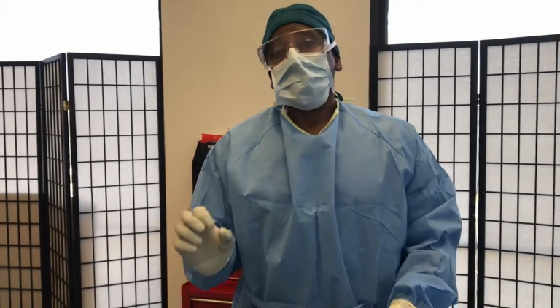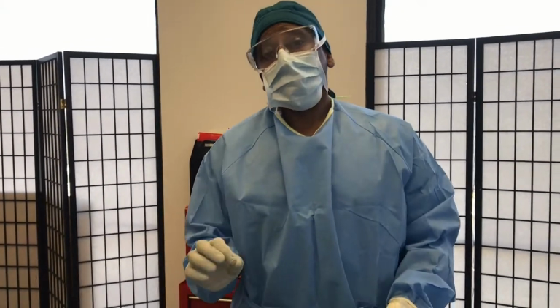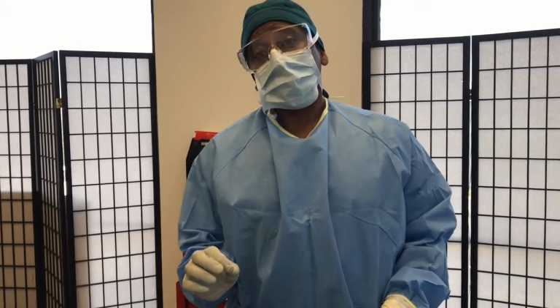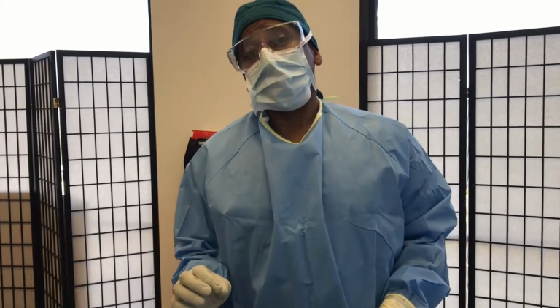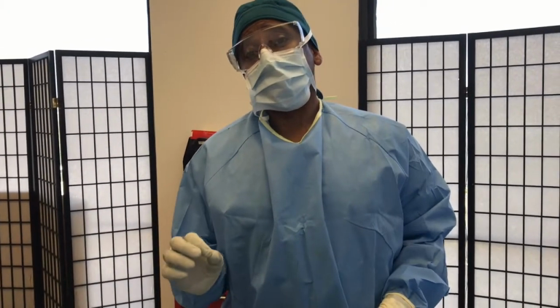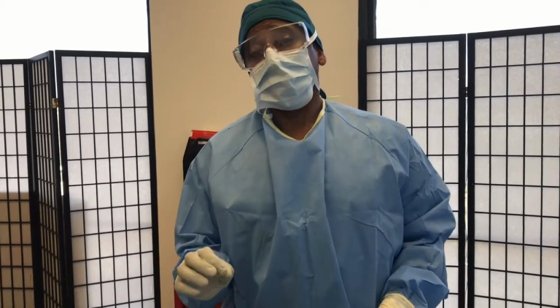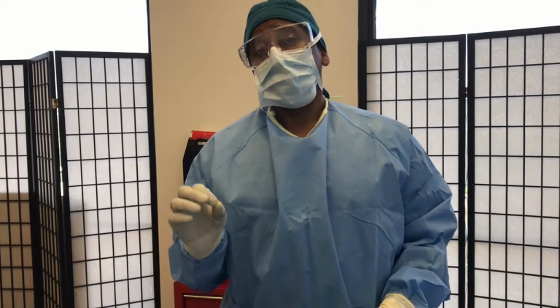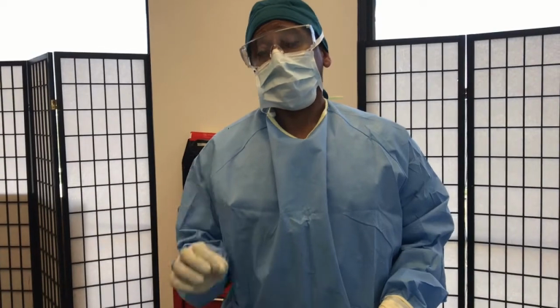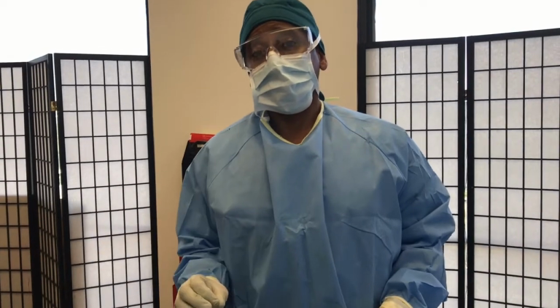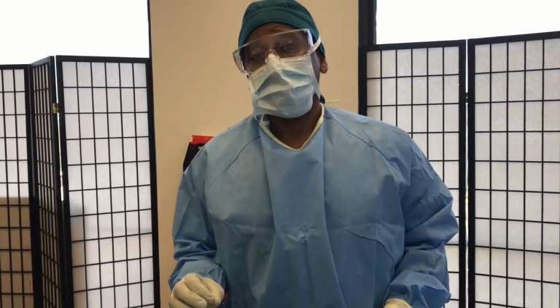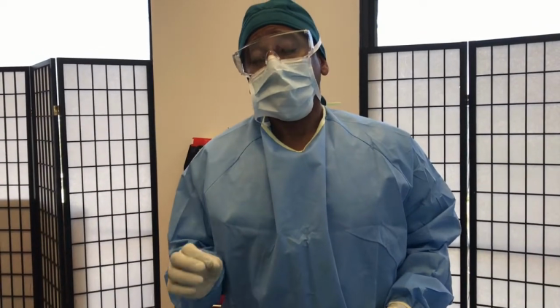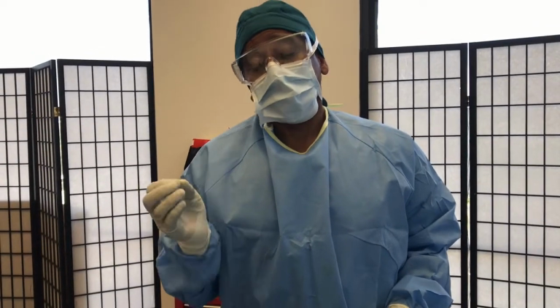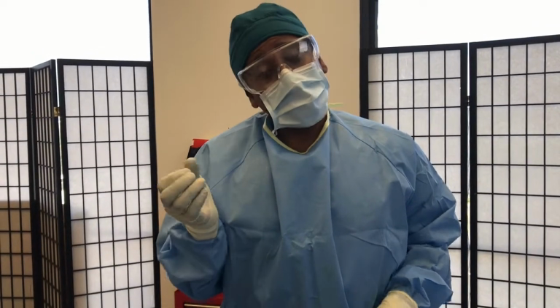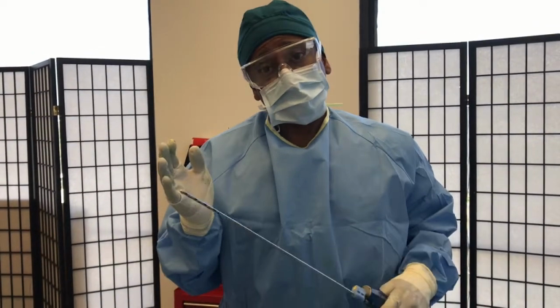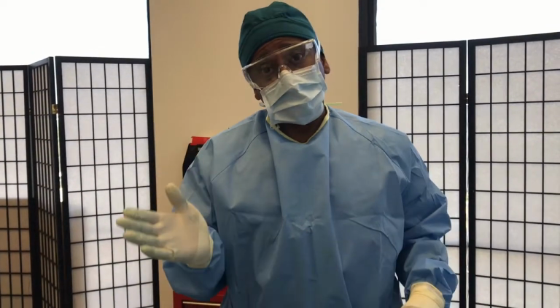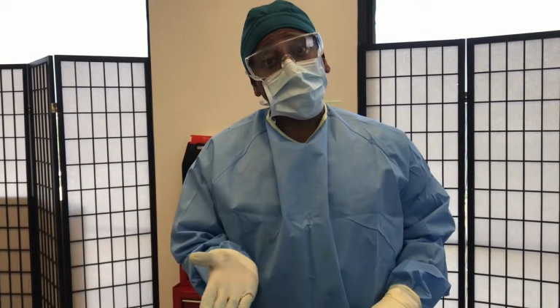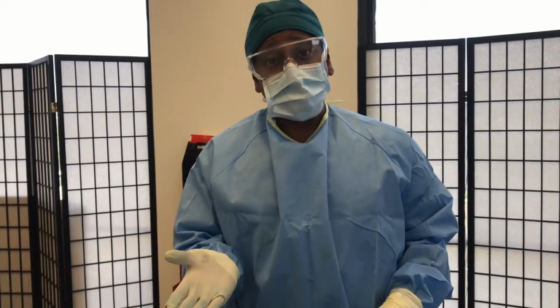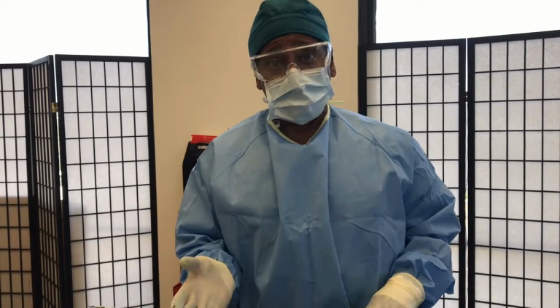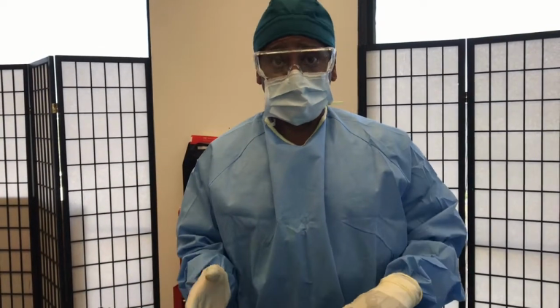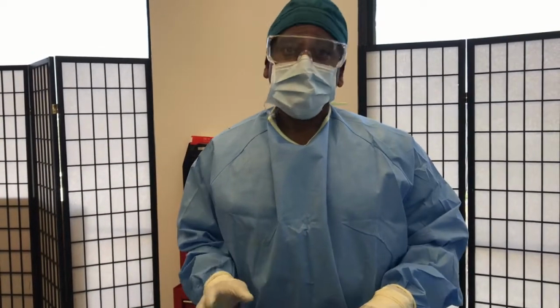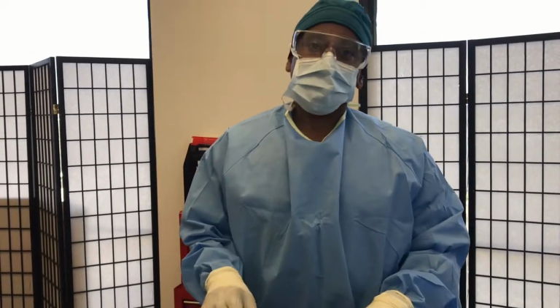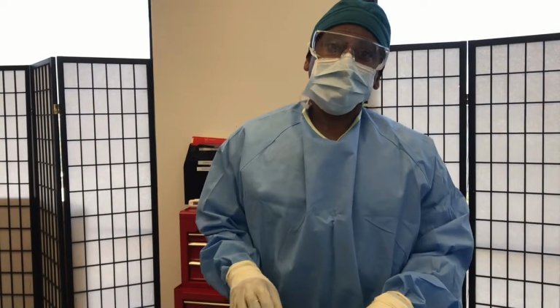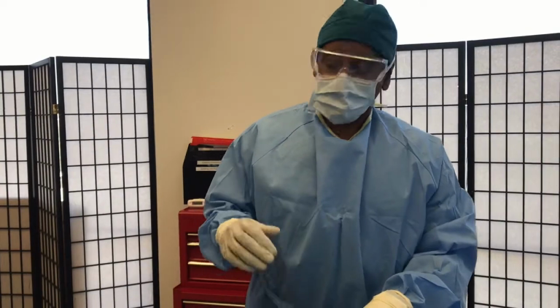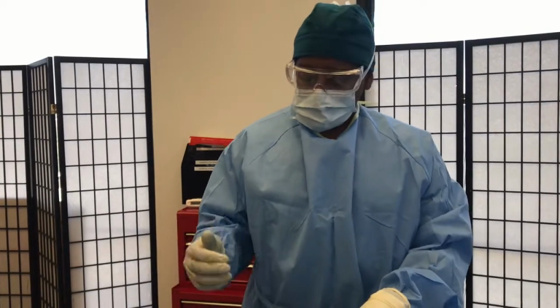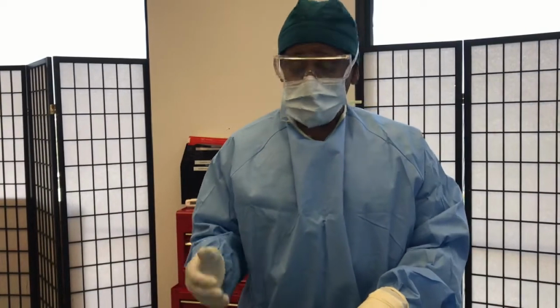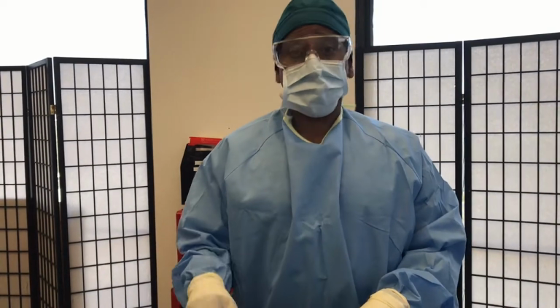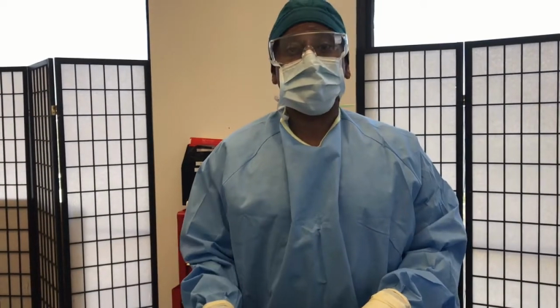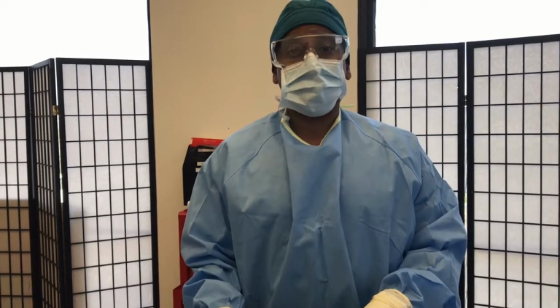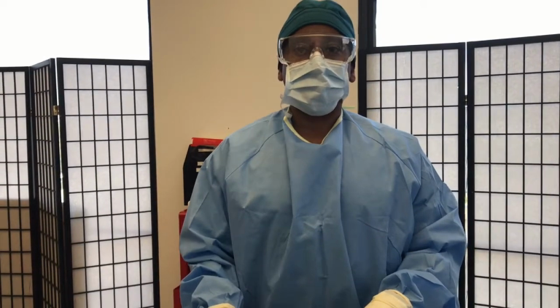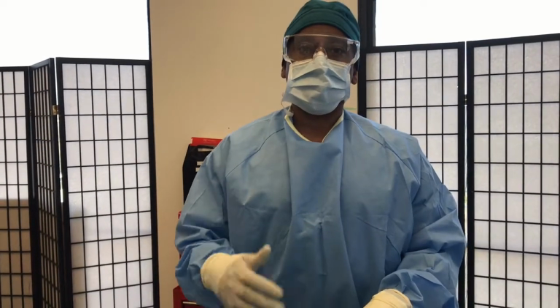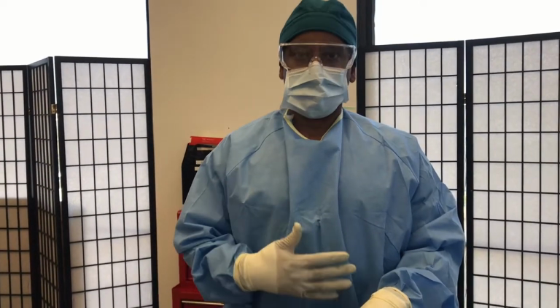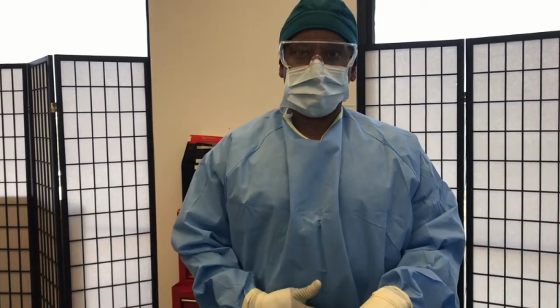Most of the ladies that come to see me wish they had a nicer waistline. Today, we're helping this lady. She's had some previous procedures on her abdomen.